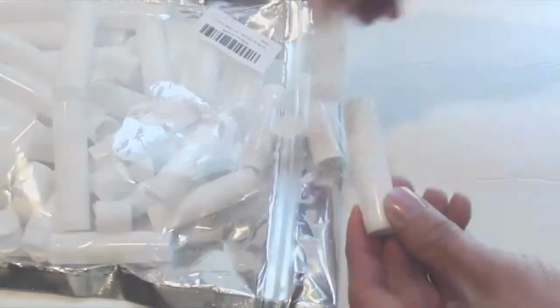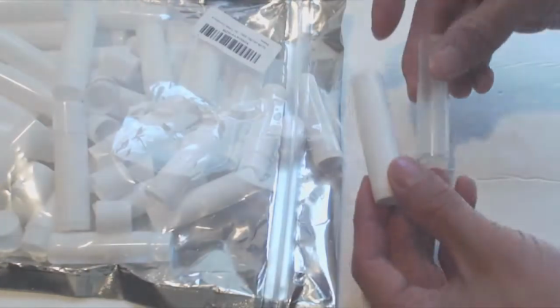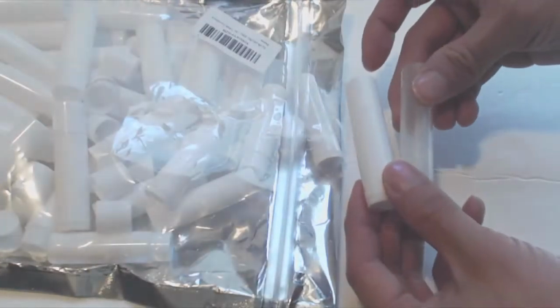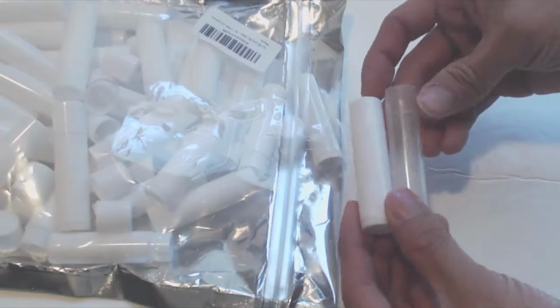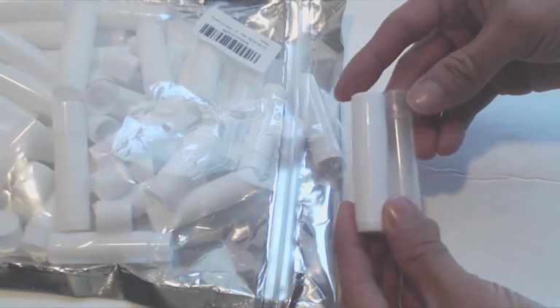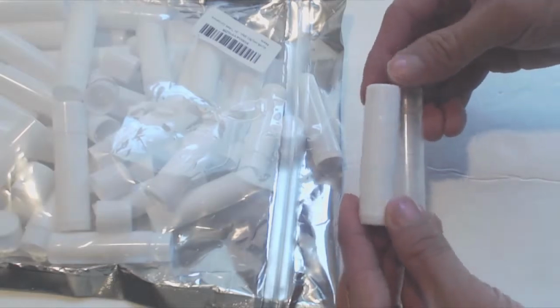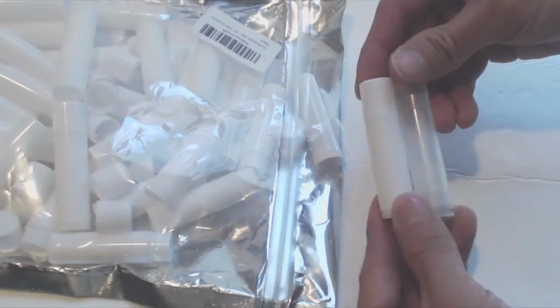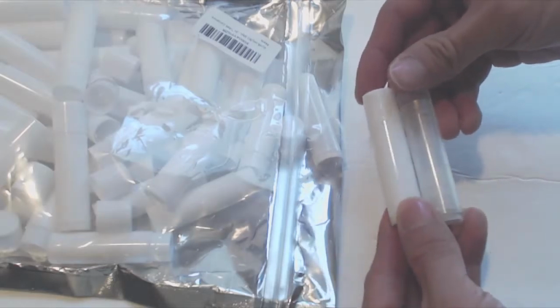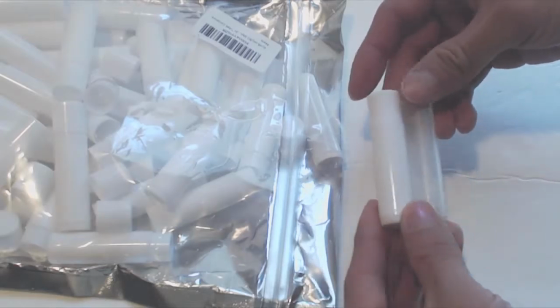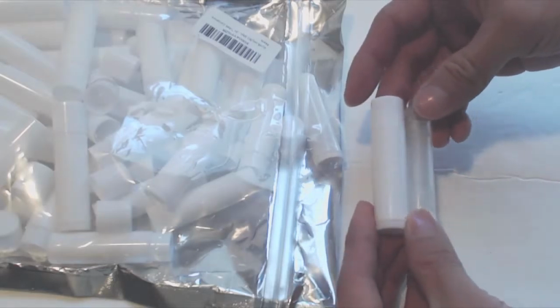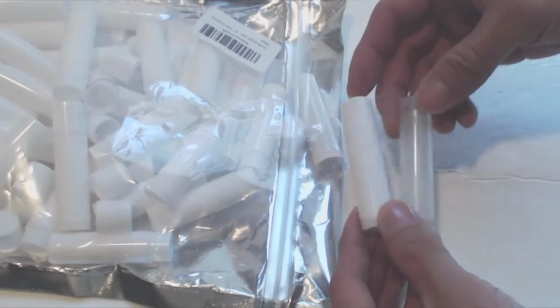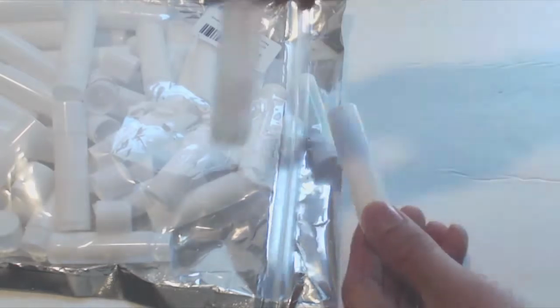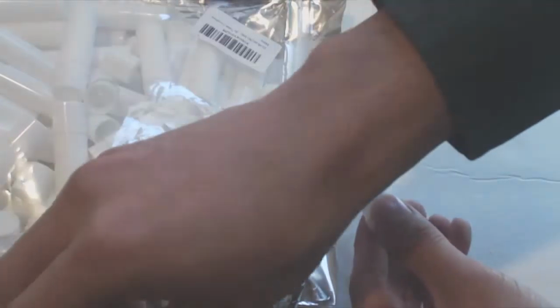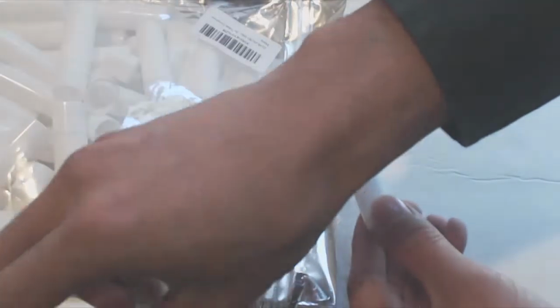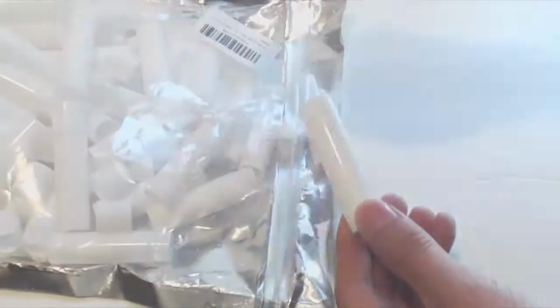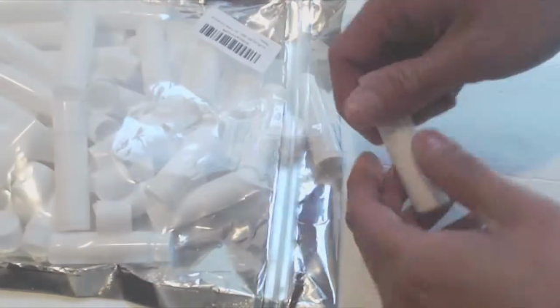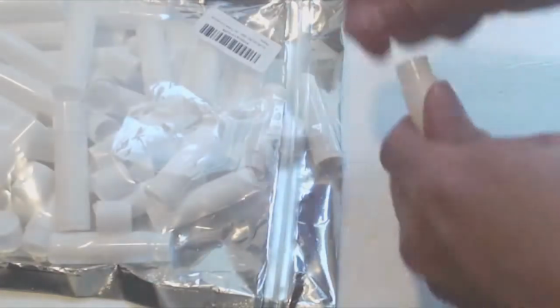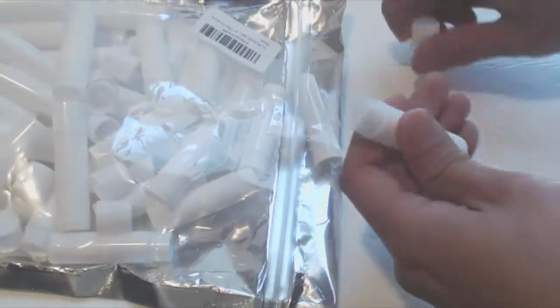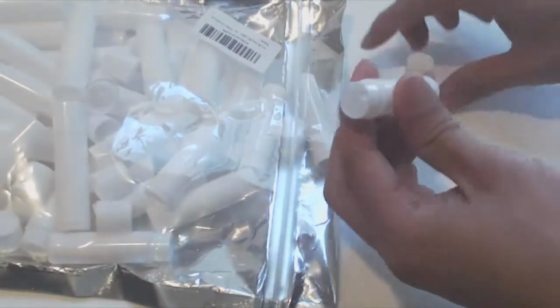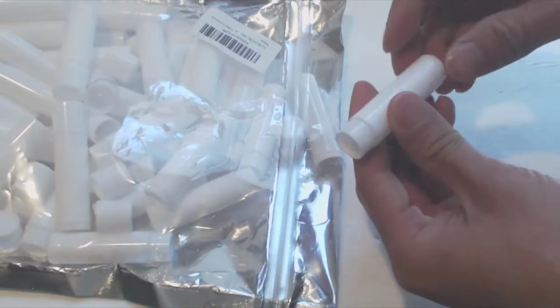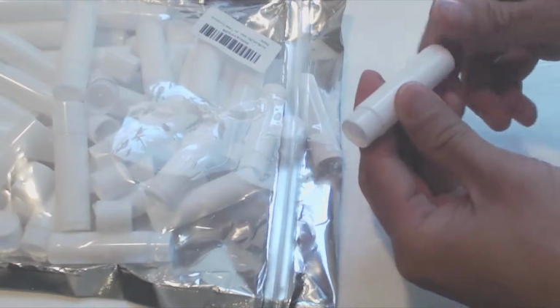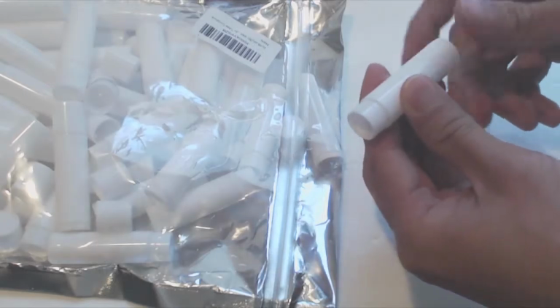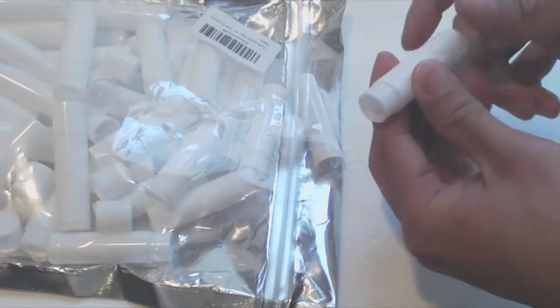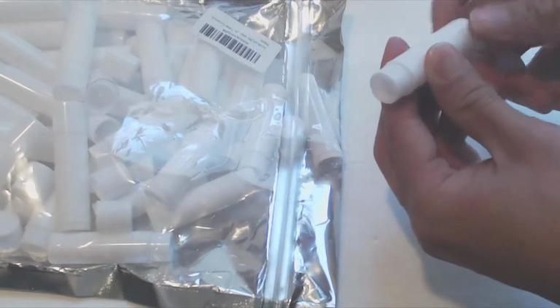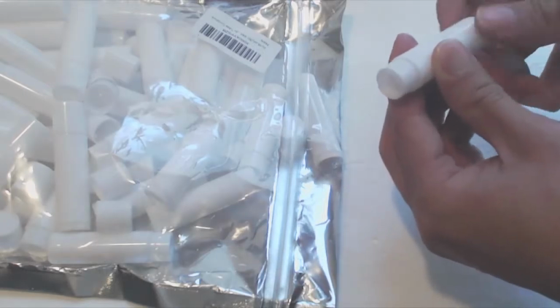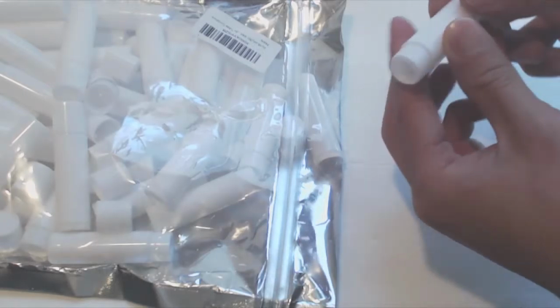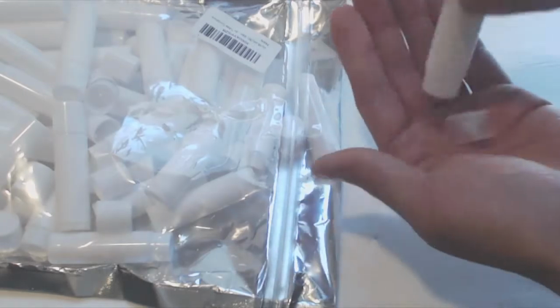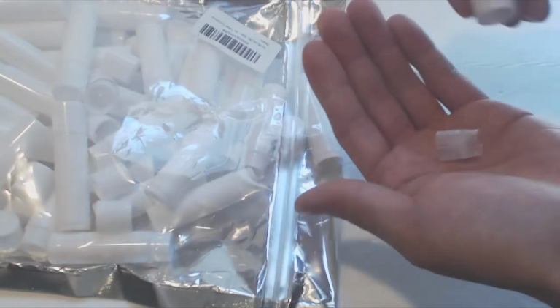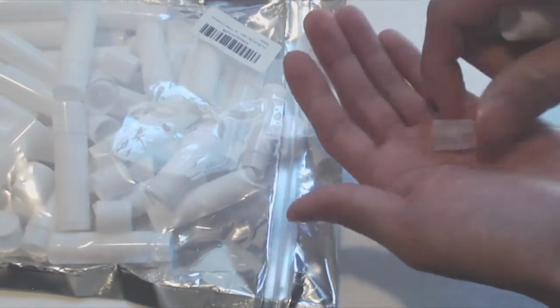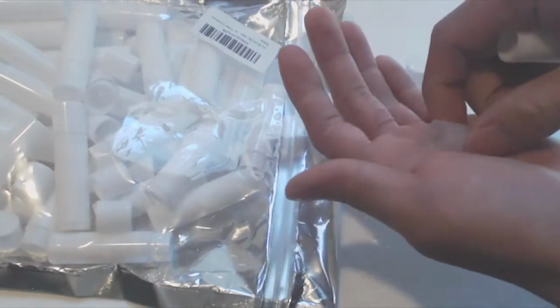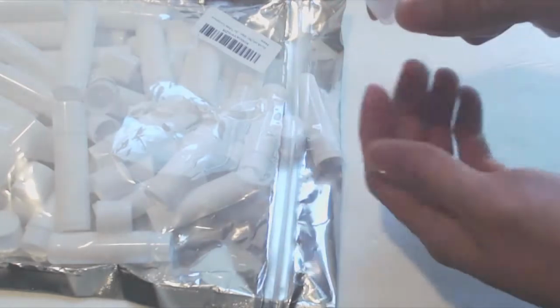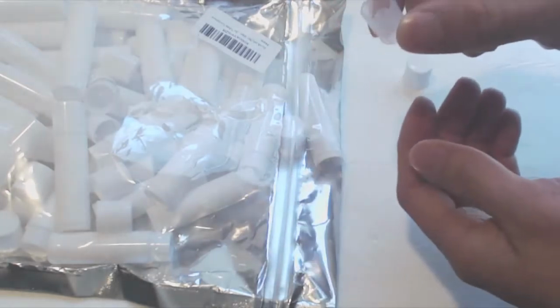It is identical in size to this brand name container that I just finished using. The inside tray is easy to move up and down using the dial at the bottom, and the tray is fully removable.